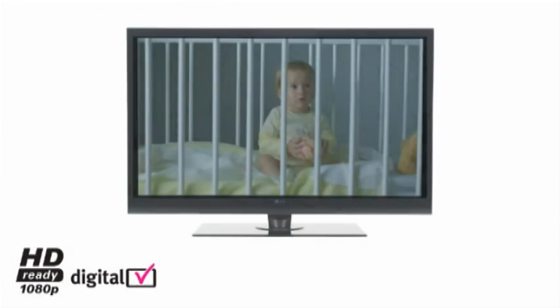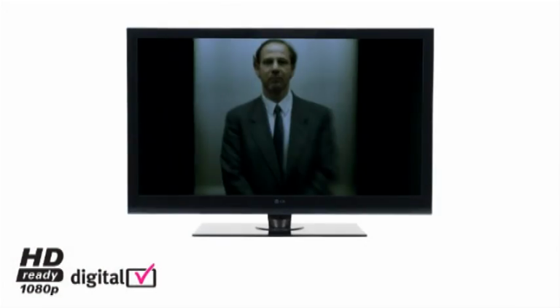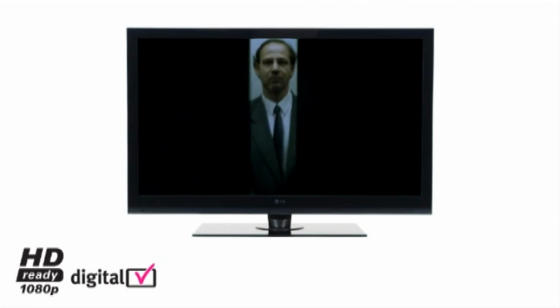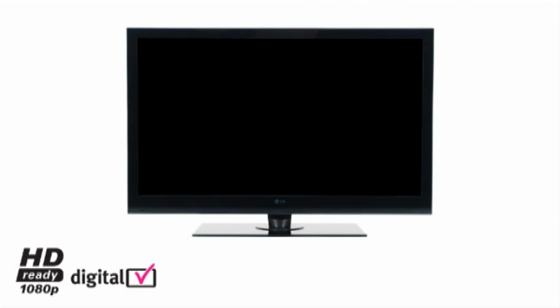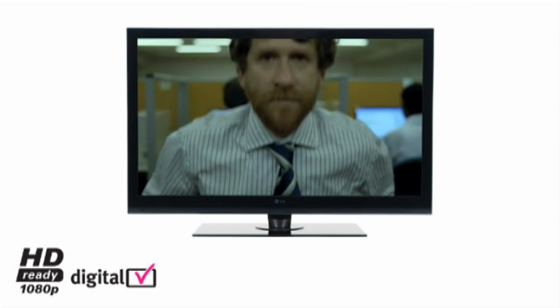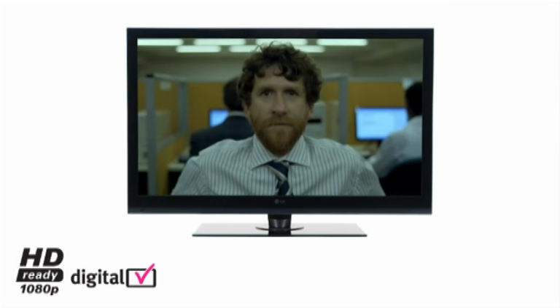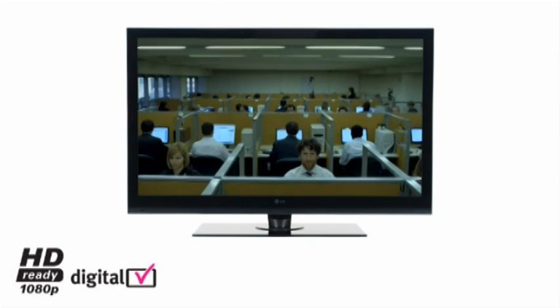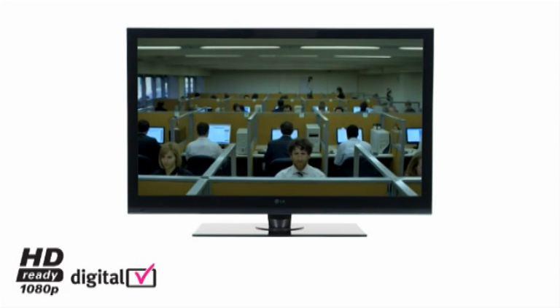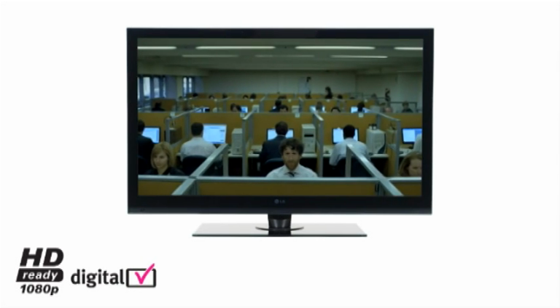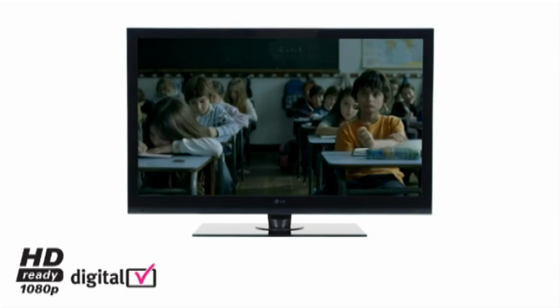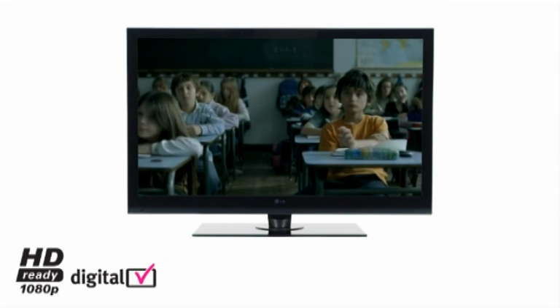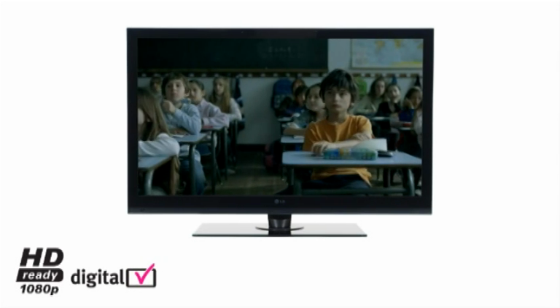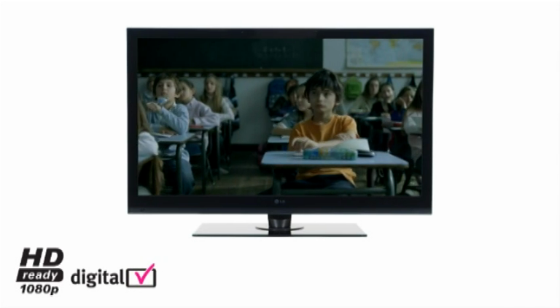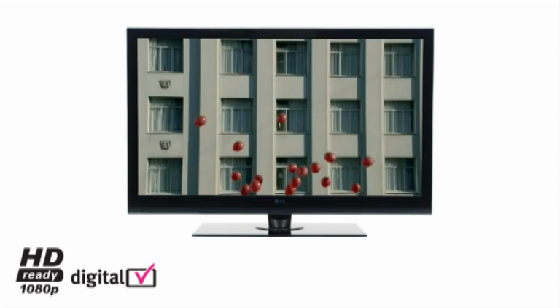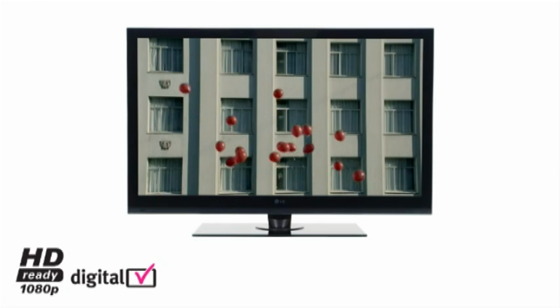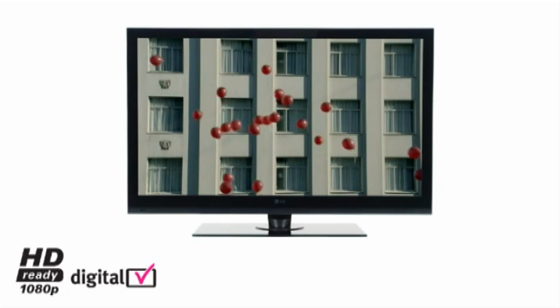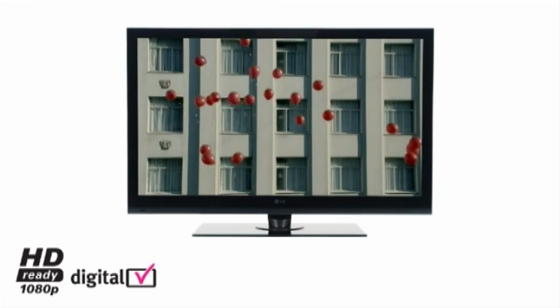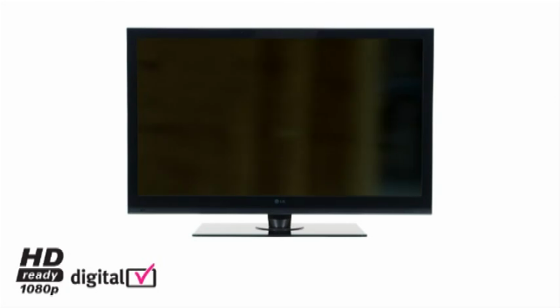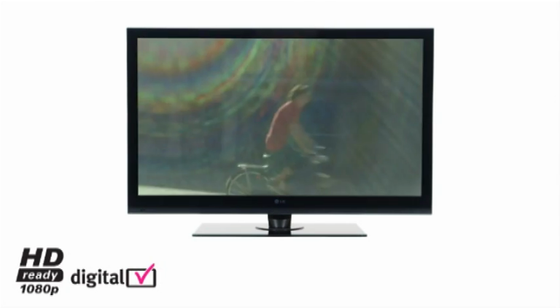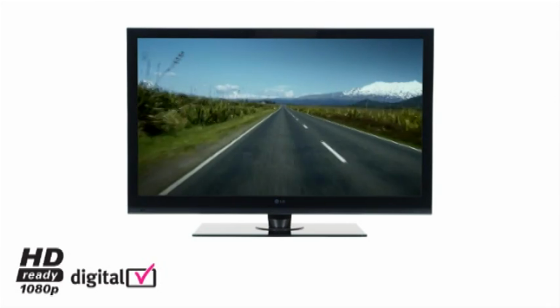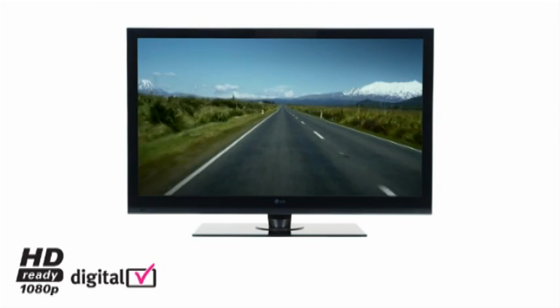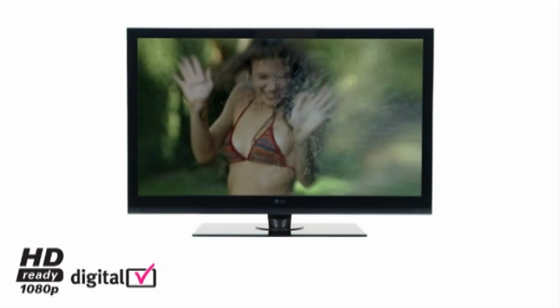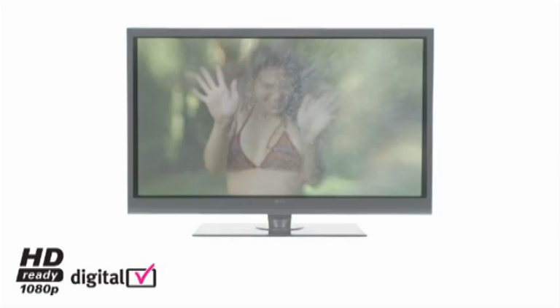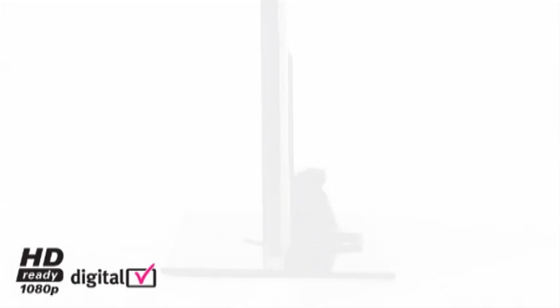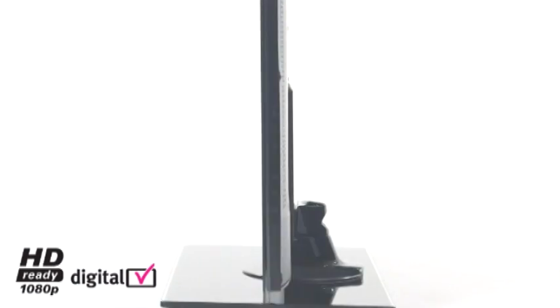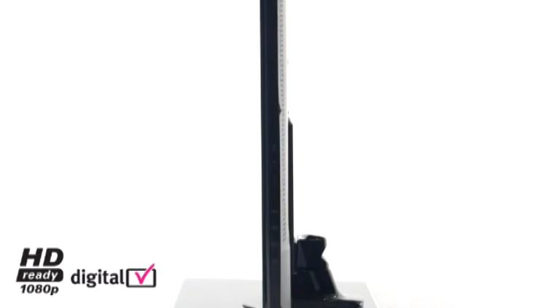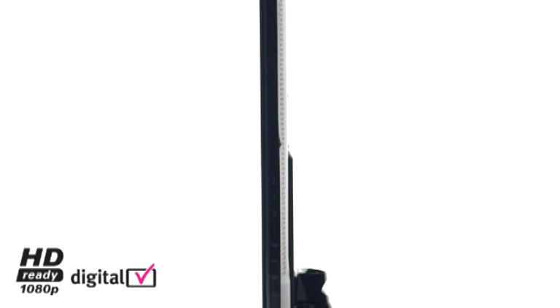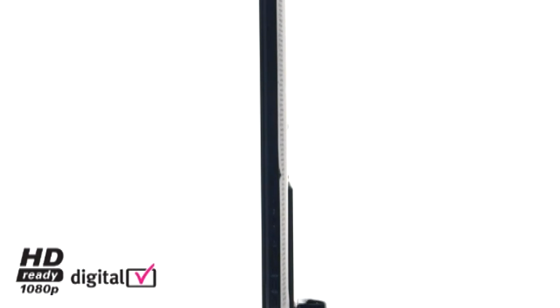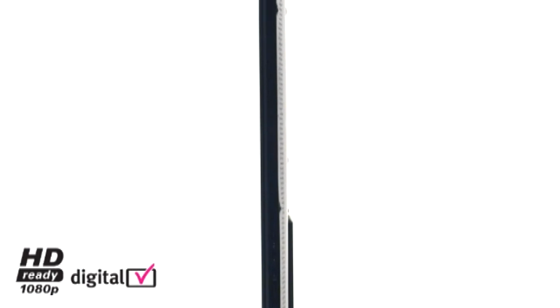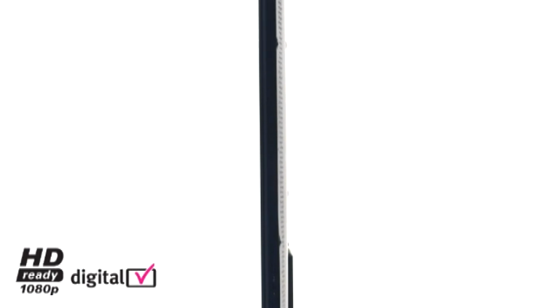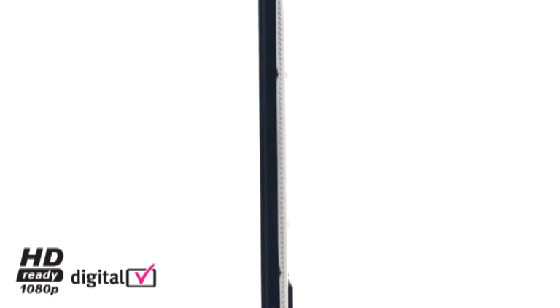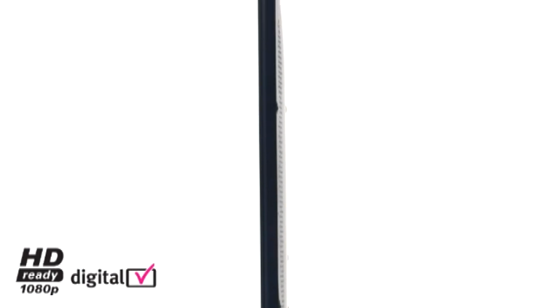LED technology refers to the backlight system used in some LCD televisions. LG LED TV has LED lights around the perimeter of the TV frame to enable an ultra slim depth of under 3 cm.